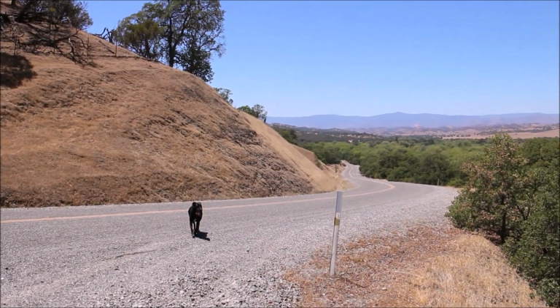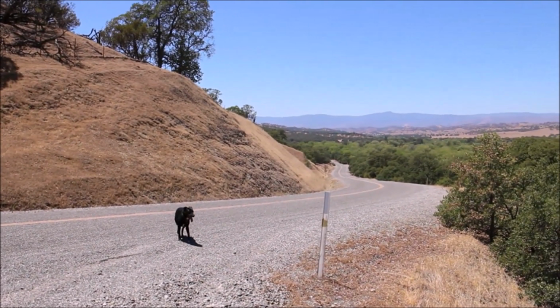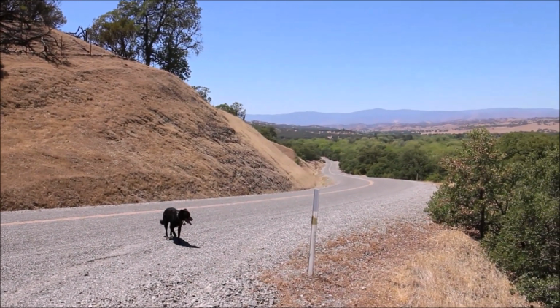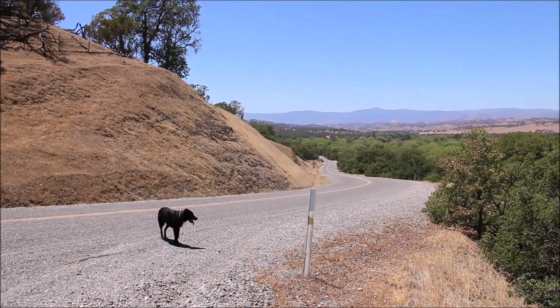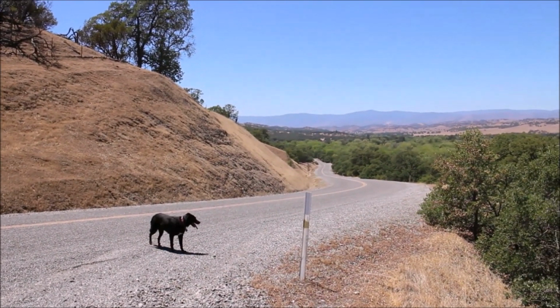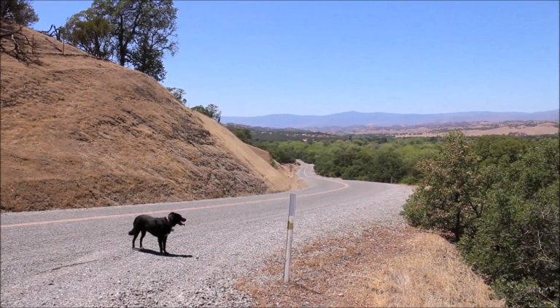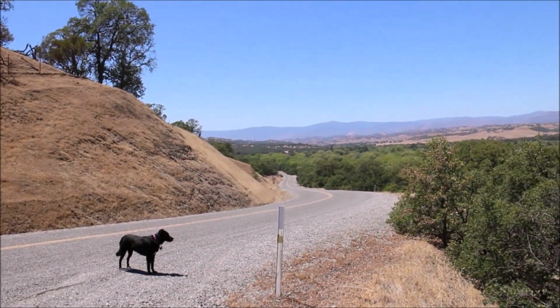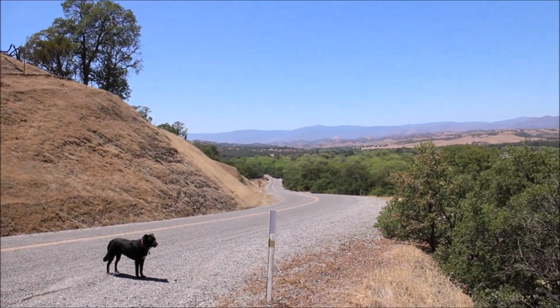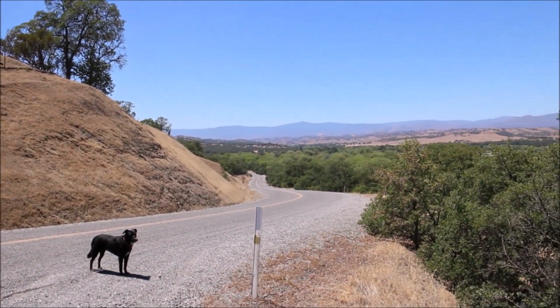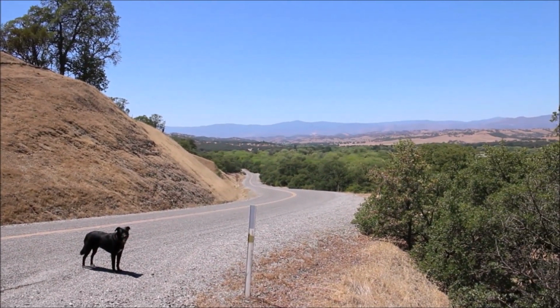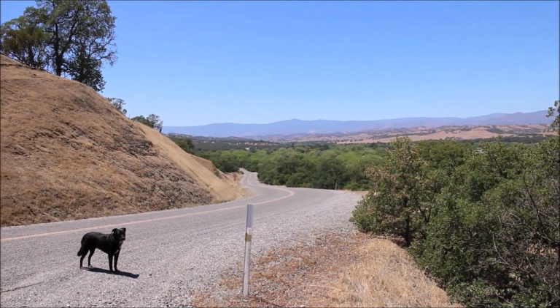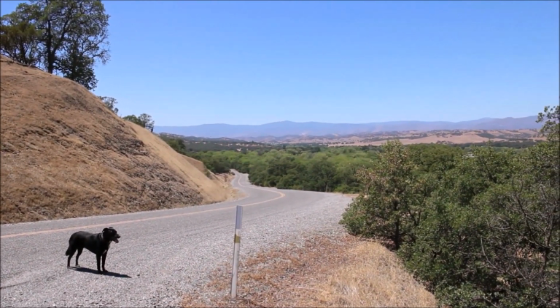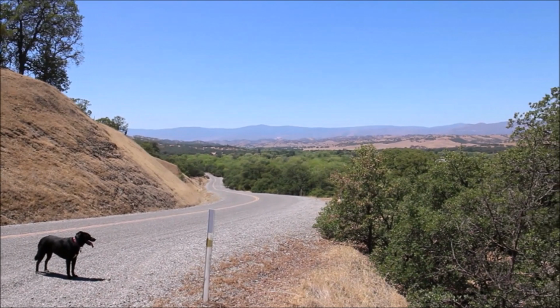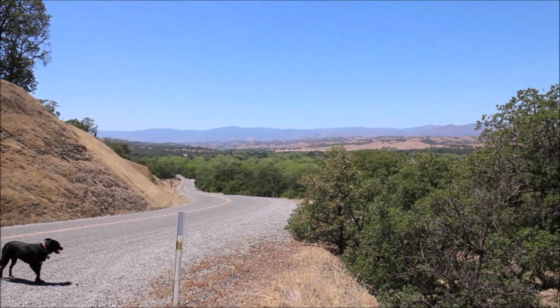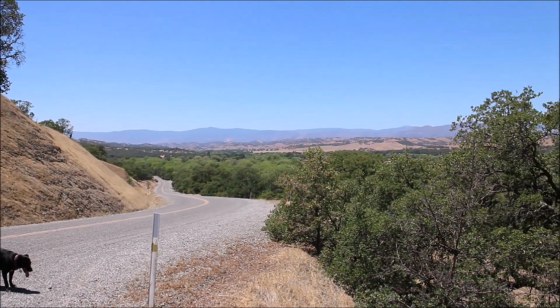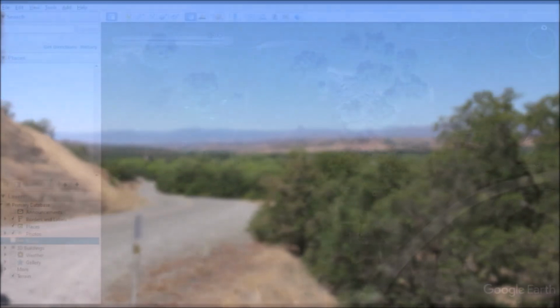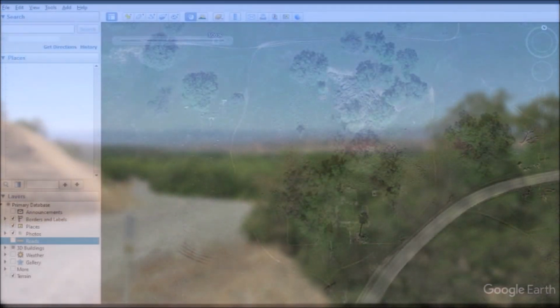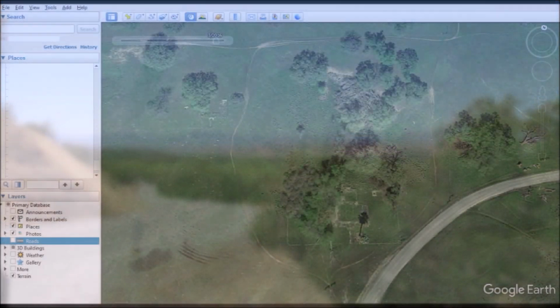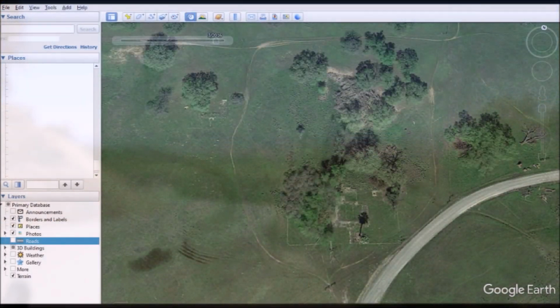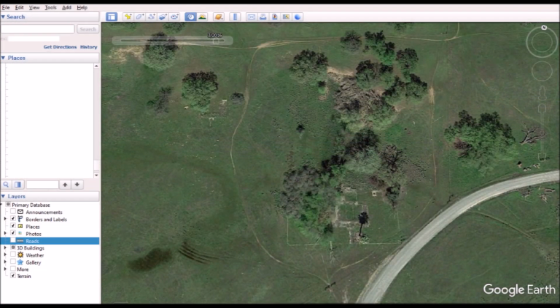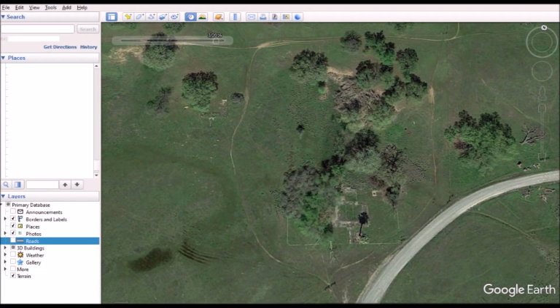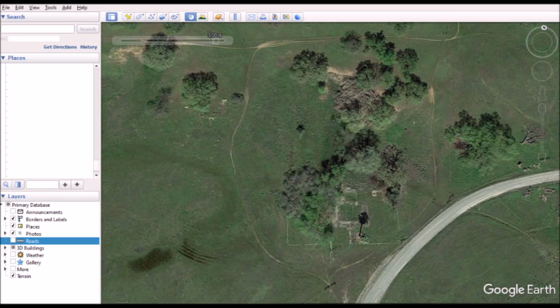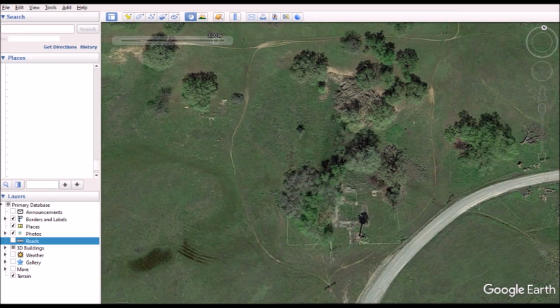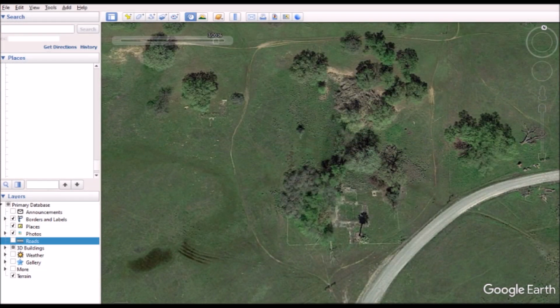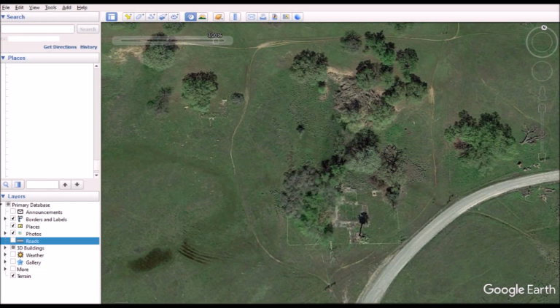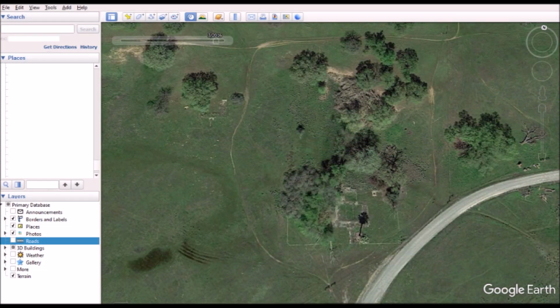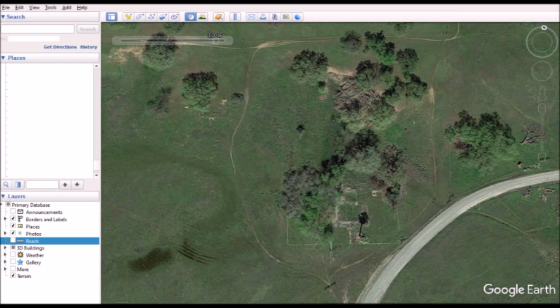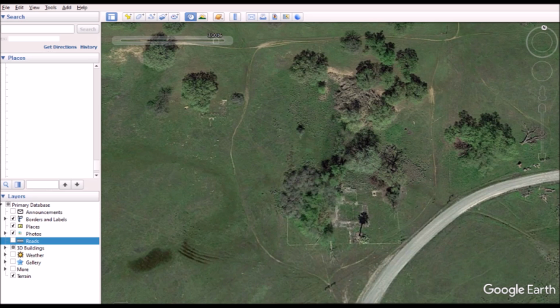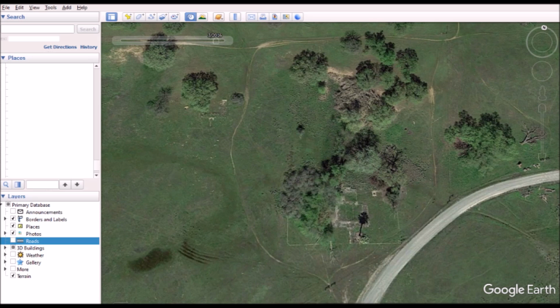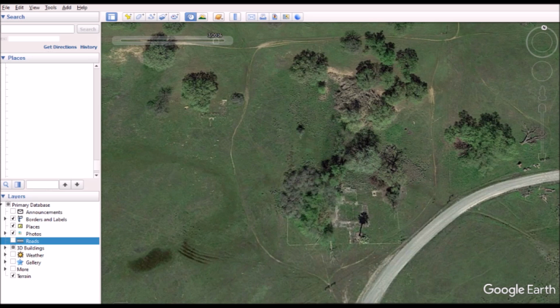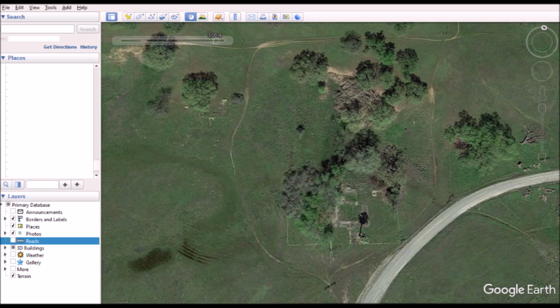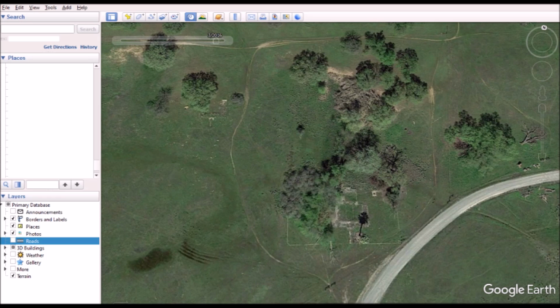I spotted it on Google Maps and thought, wait a minute, that don't look right — a palm tree in the middle of nowhere. So as I zoomed in, I started to see the old foundations and everything.